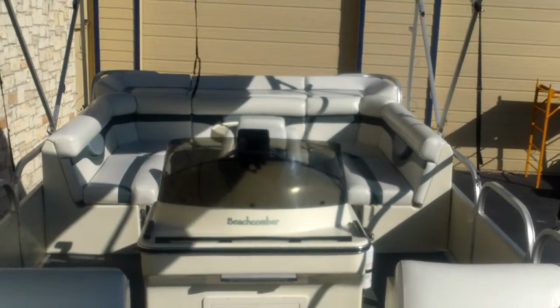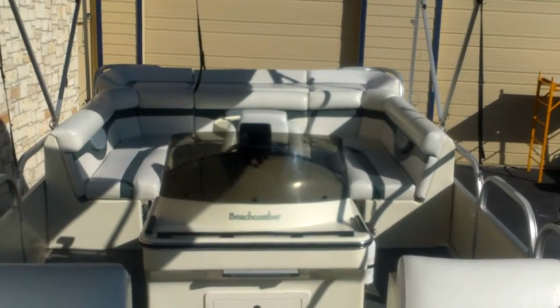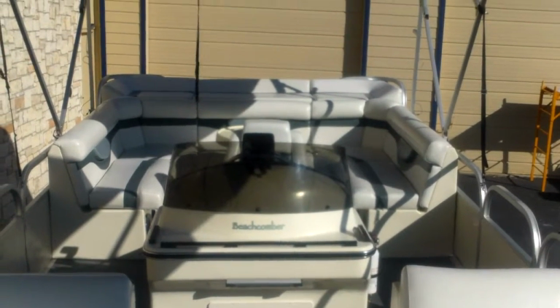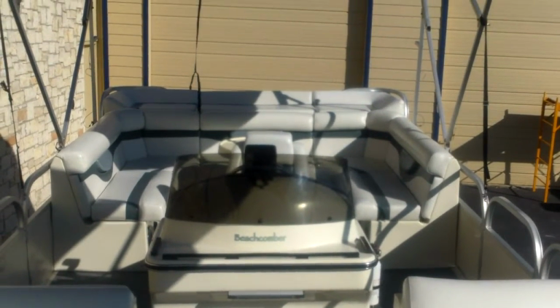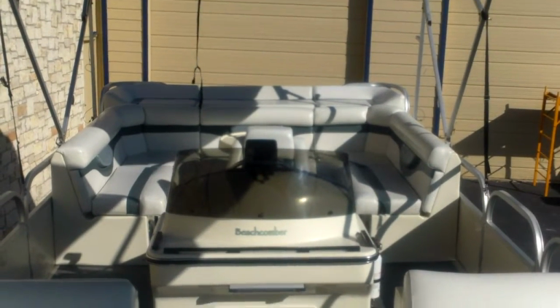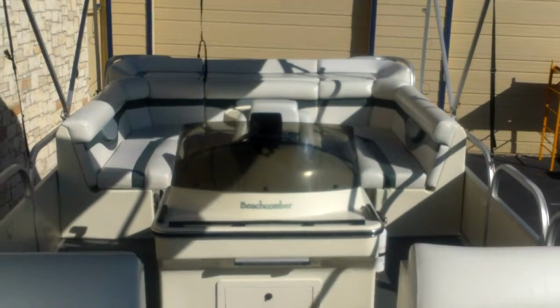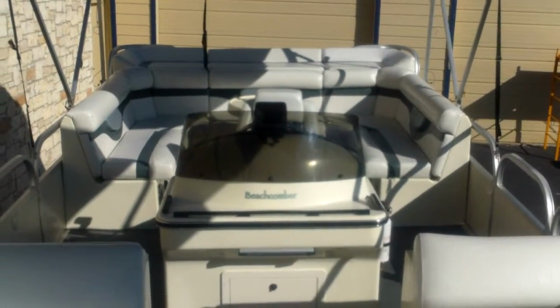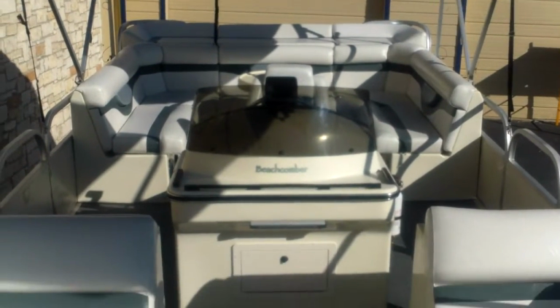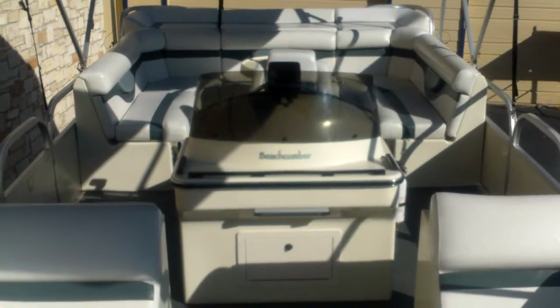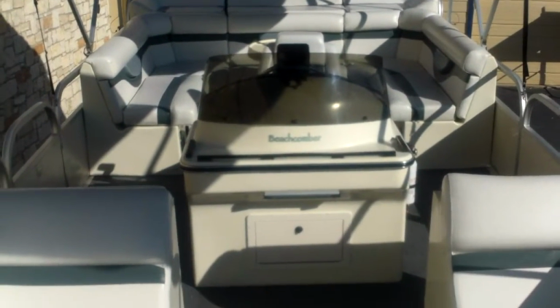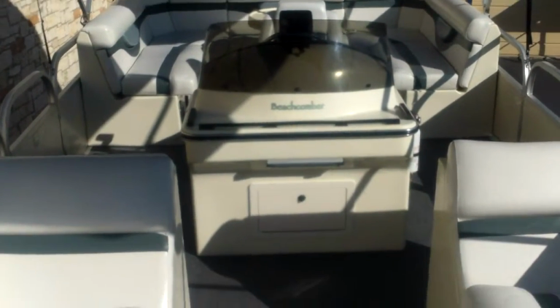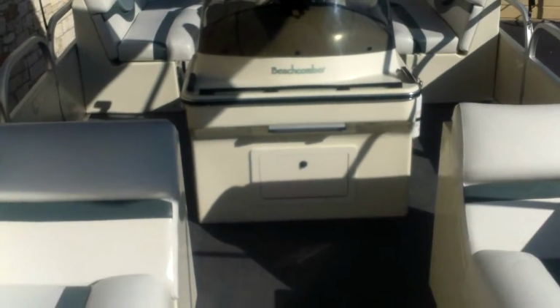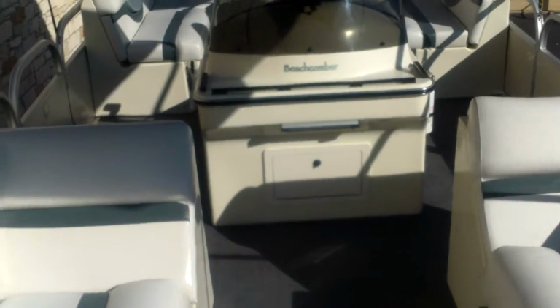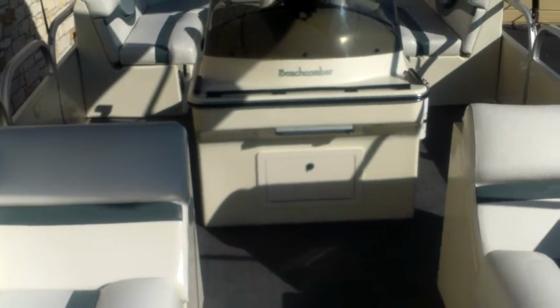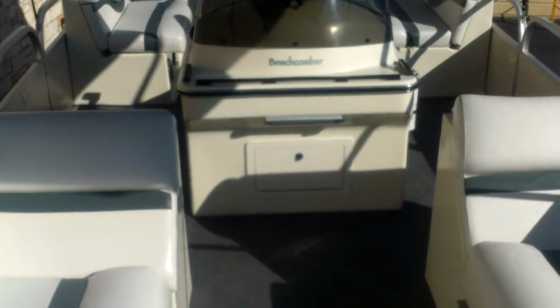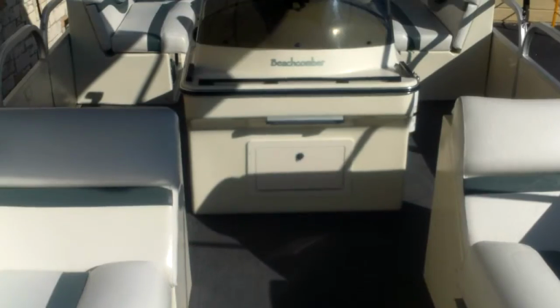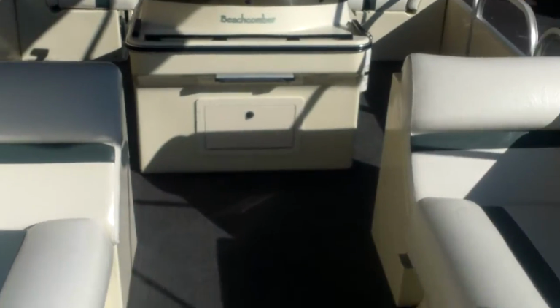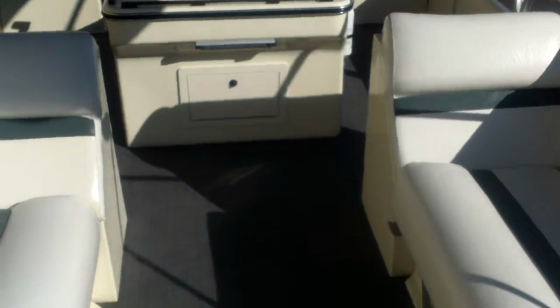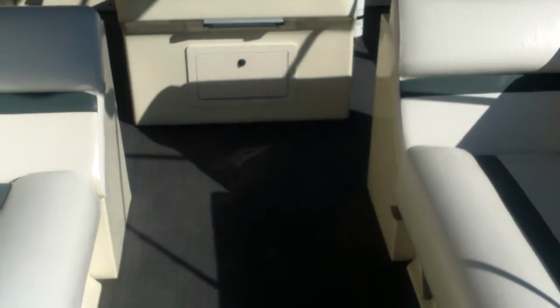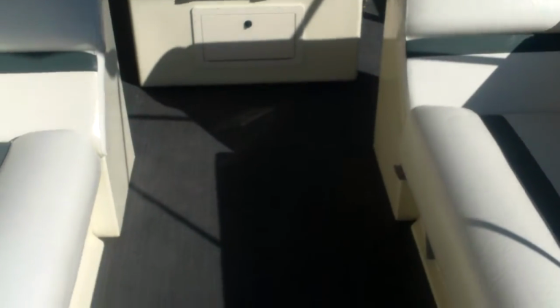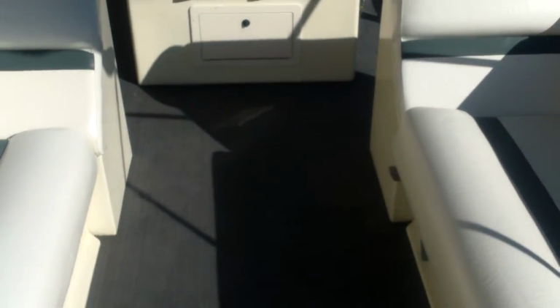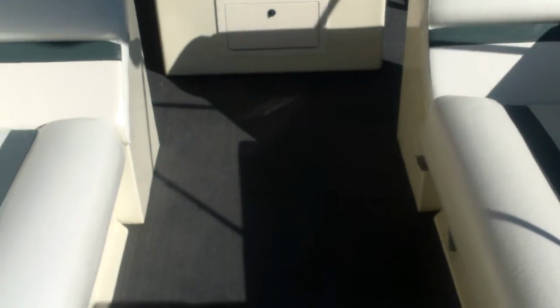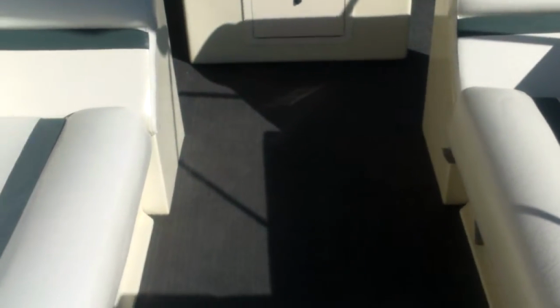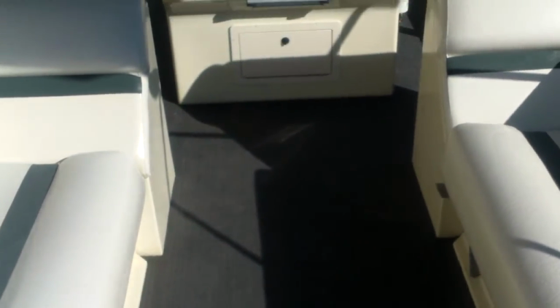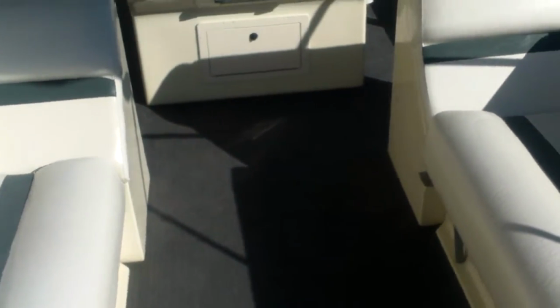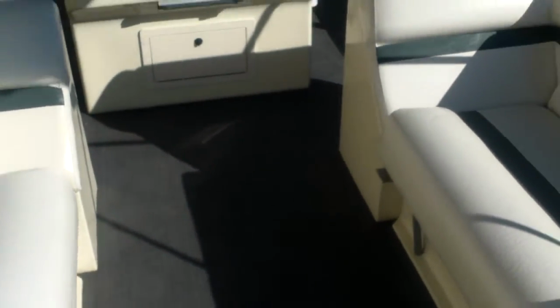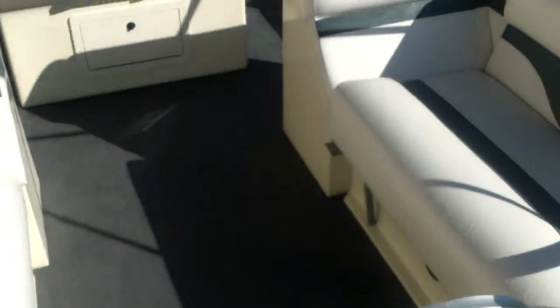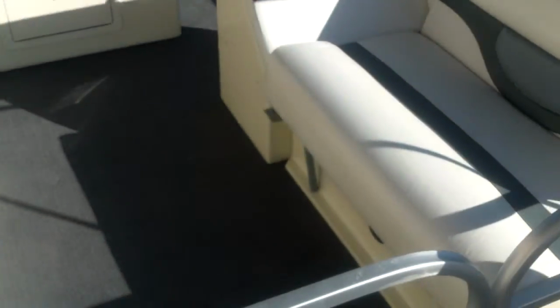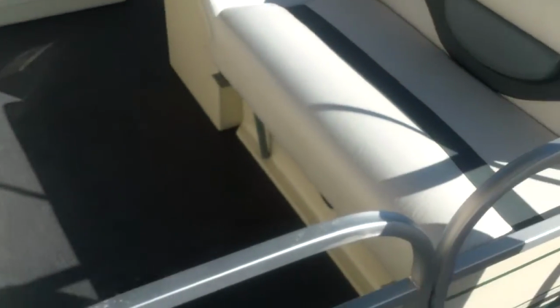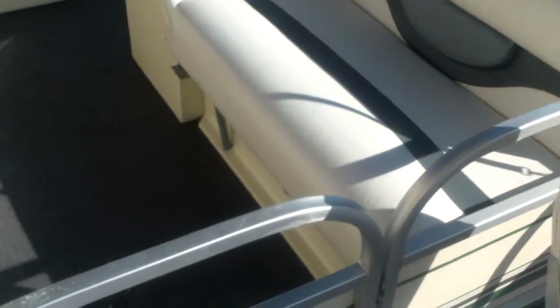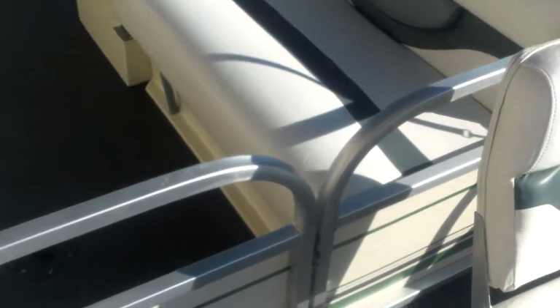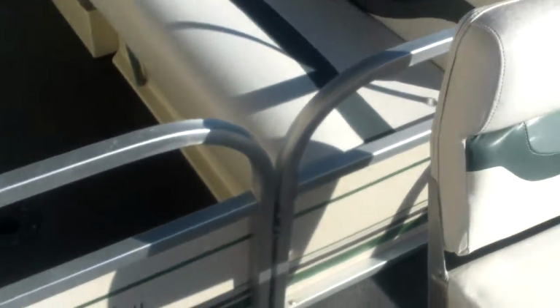Hey guys, Eric here with Austin Boats Motors. I'm going to show you a 2005 Beachcomber. This is a 24 foot Fish and Play model. It's got a Yamaha 115 engine on the back of it.